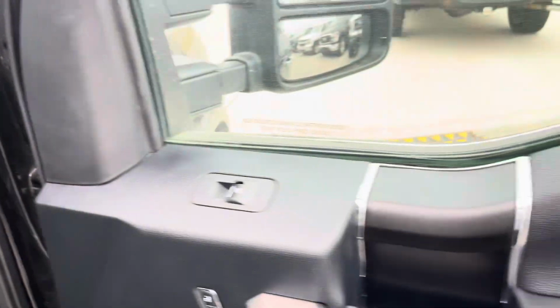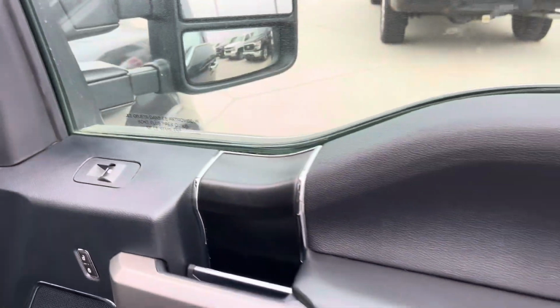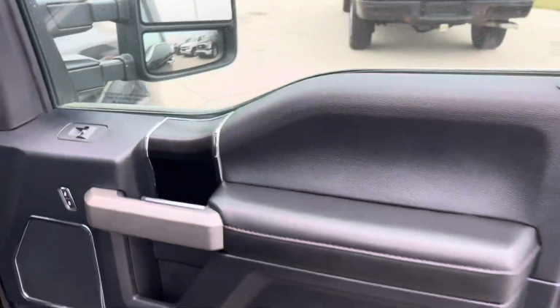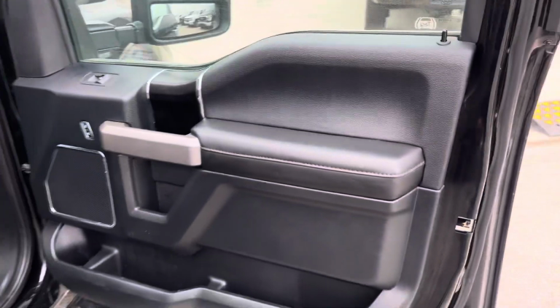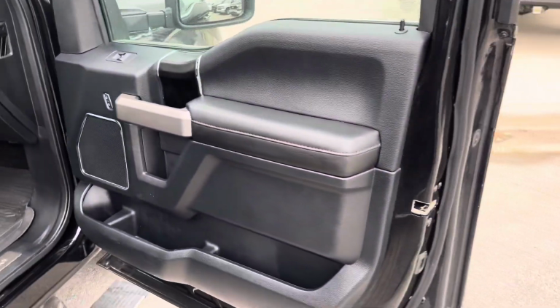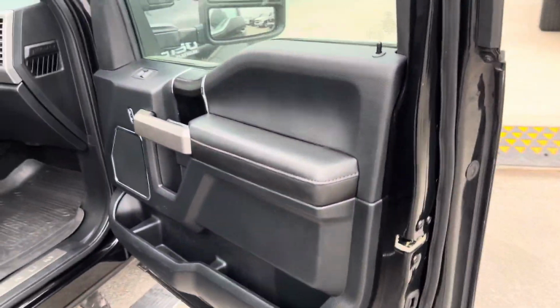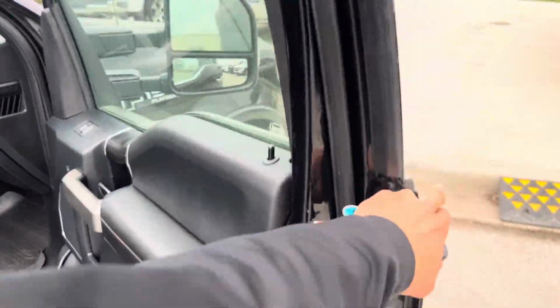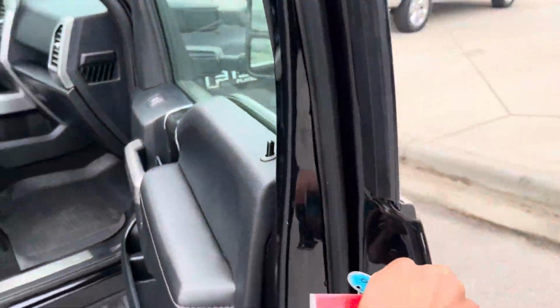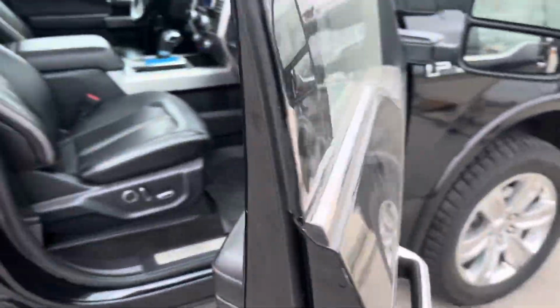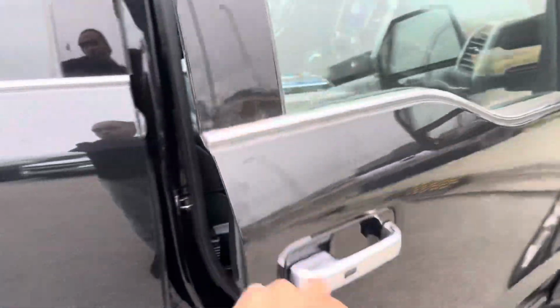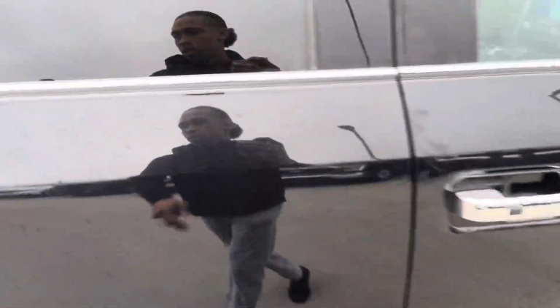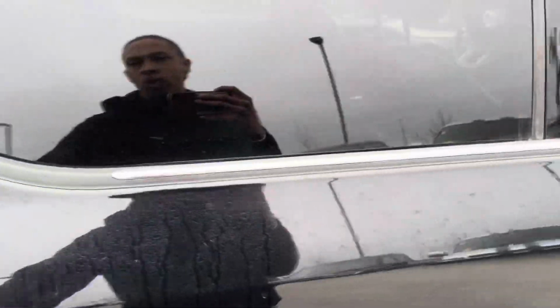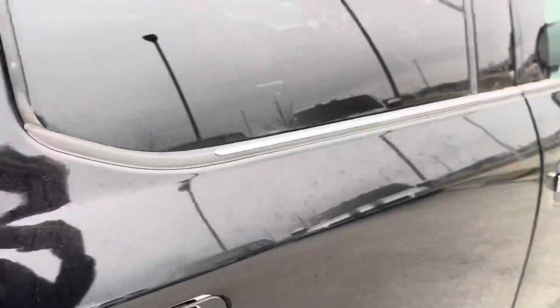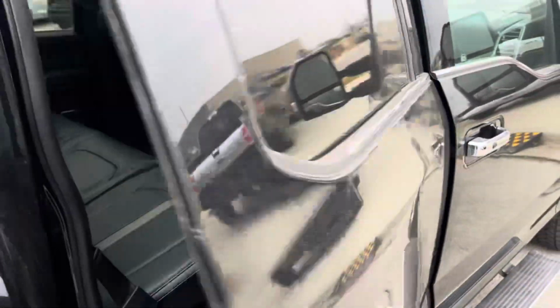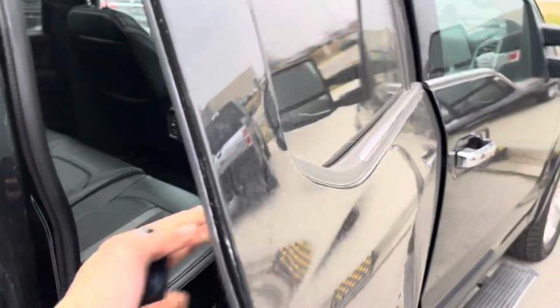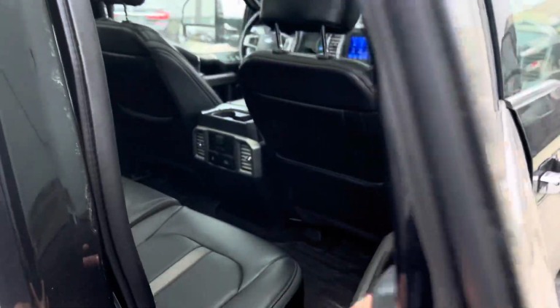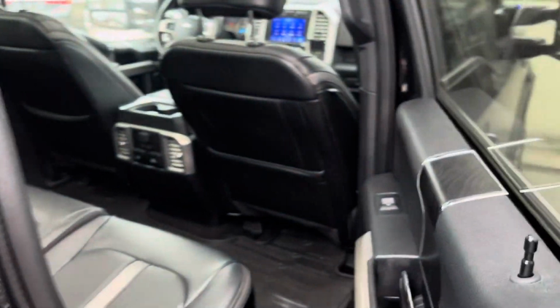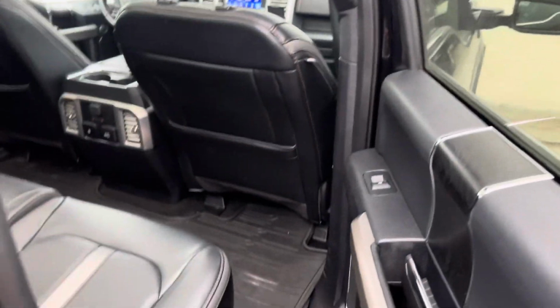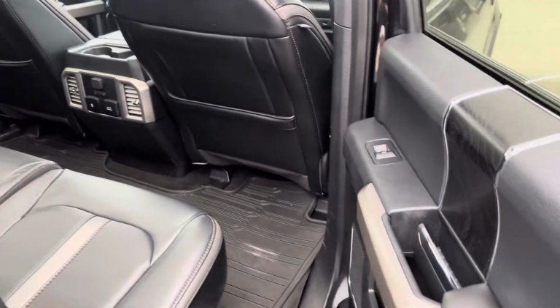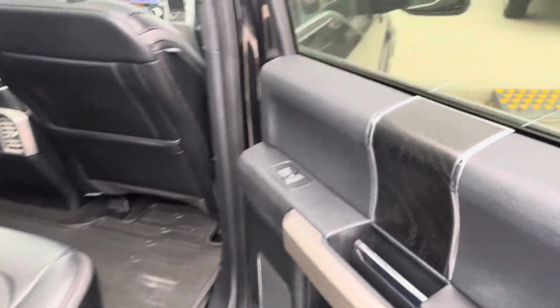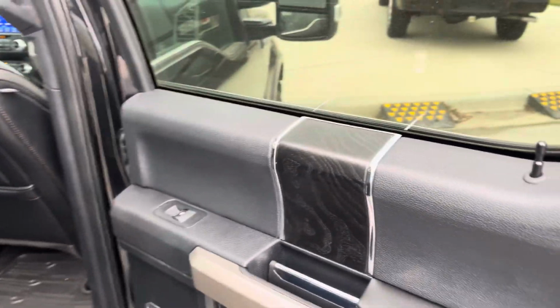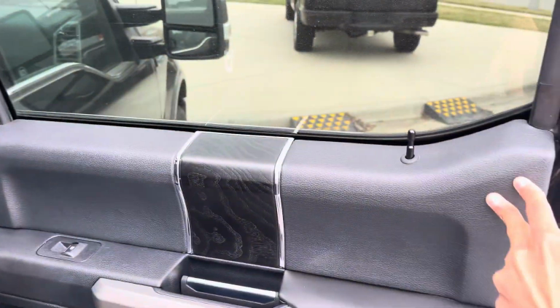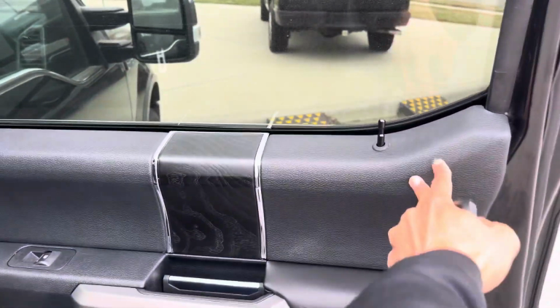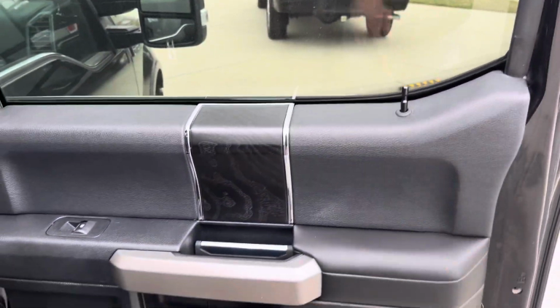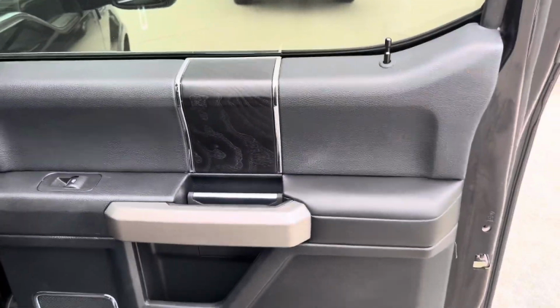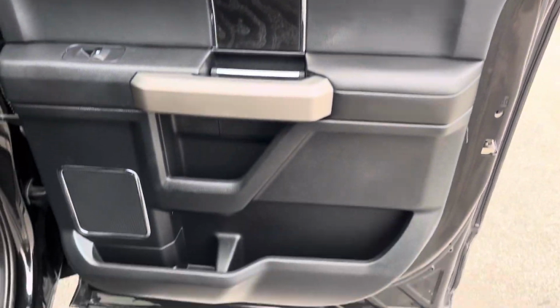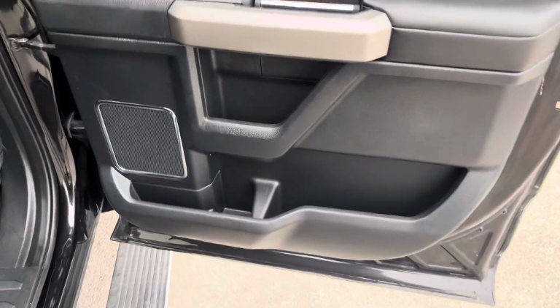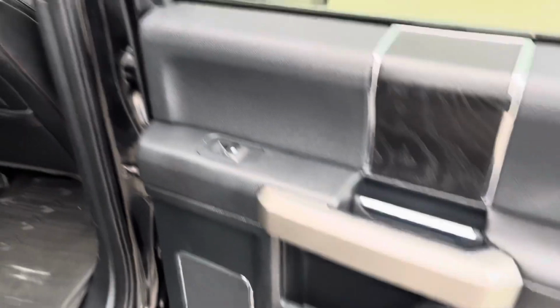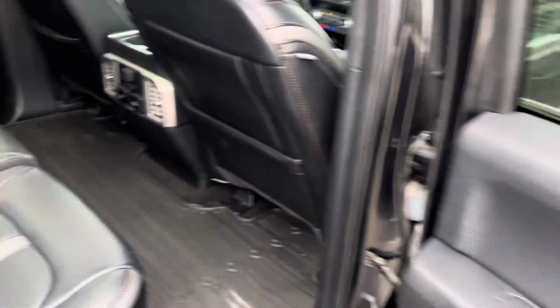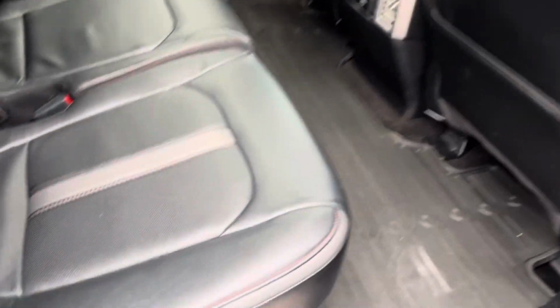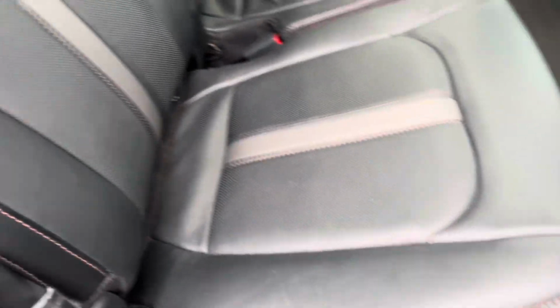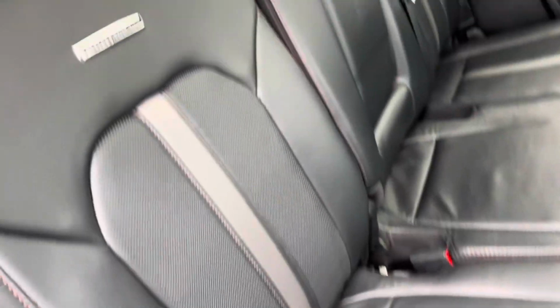Look at this bad boy — clean and clear. Don't beat me up on the black. You know you got black on black; only stays clean for about 10 minutes. As you can see, door clean and clear, no rips, no tears.